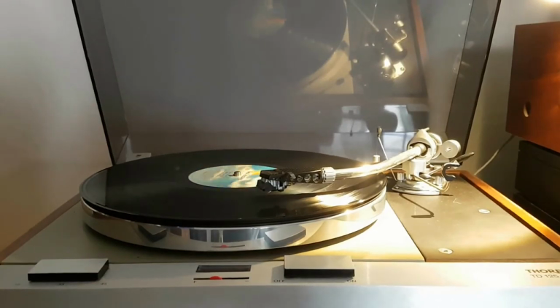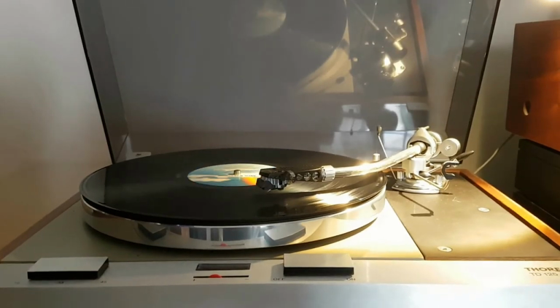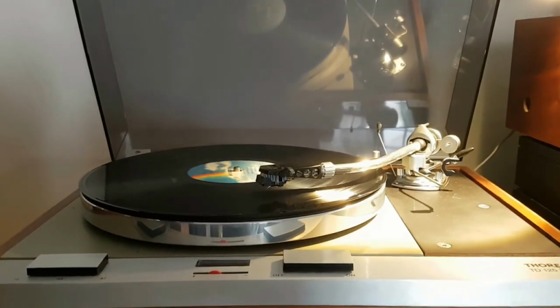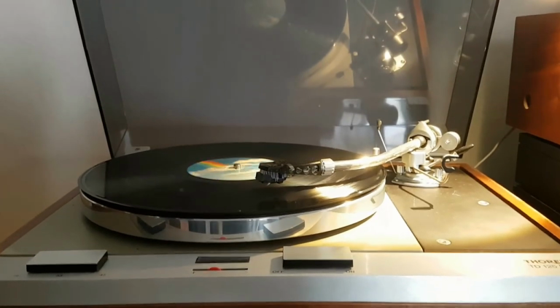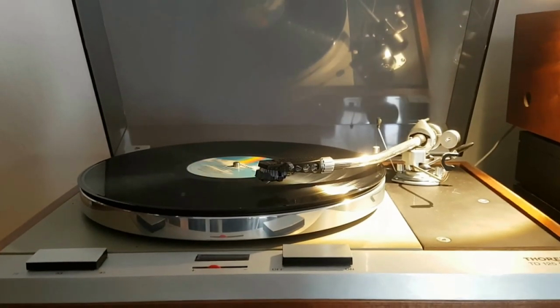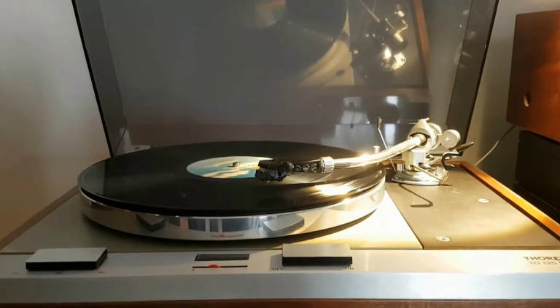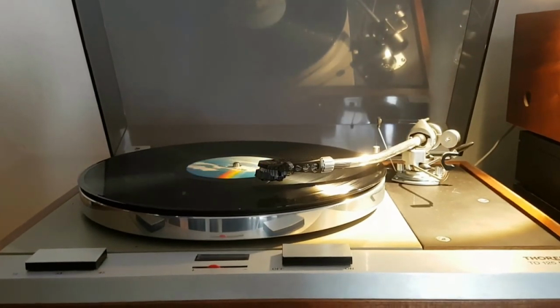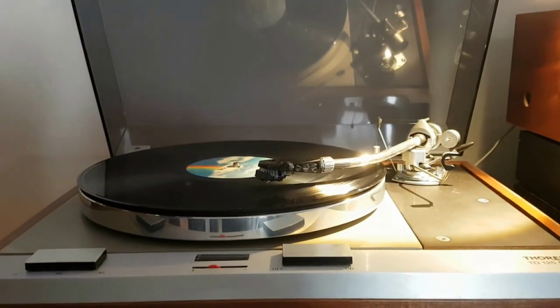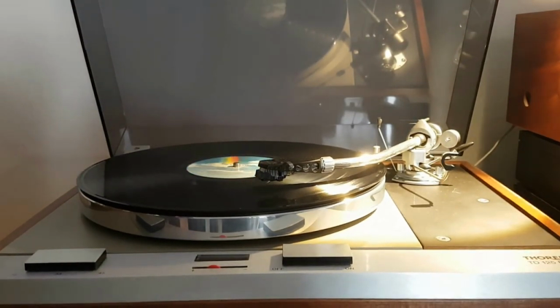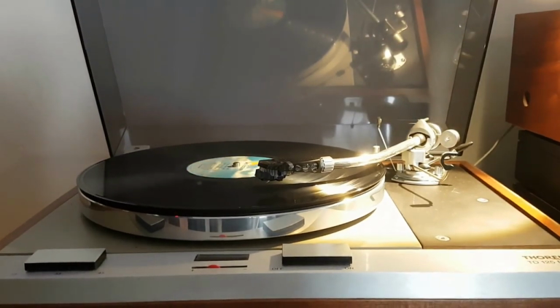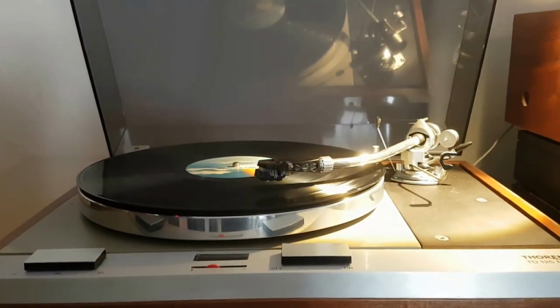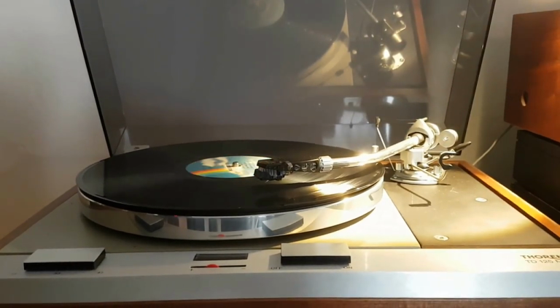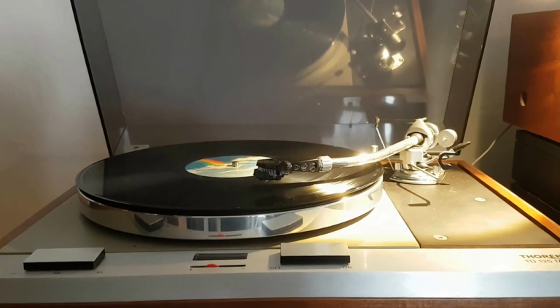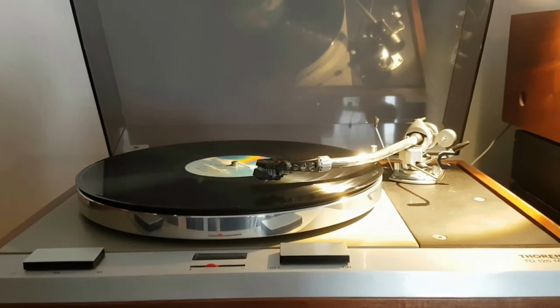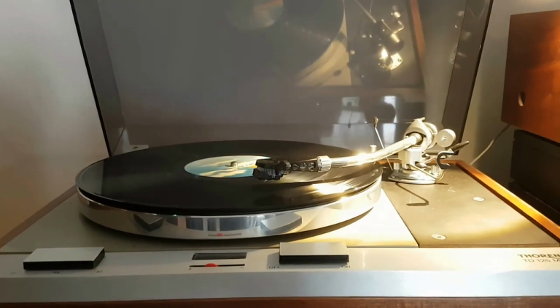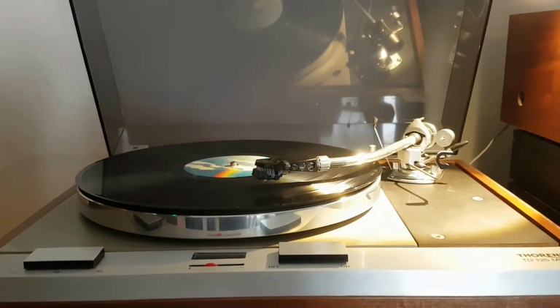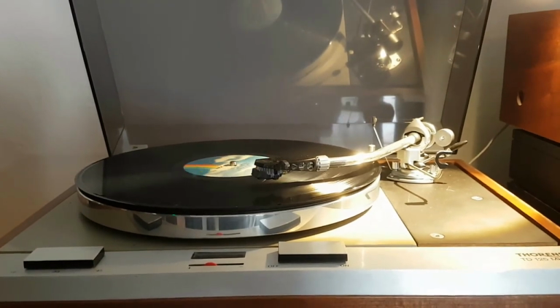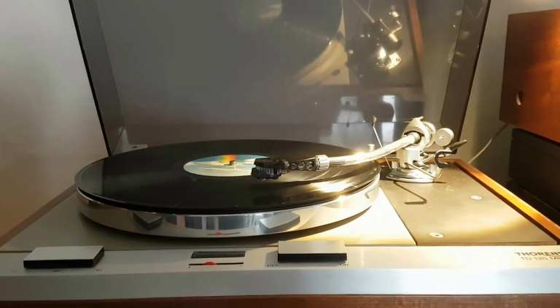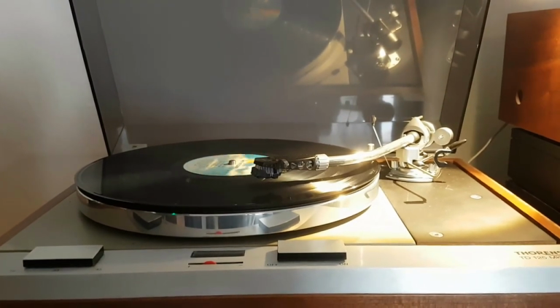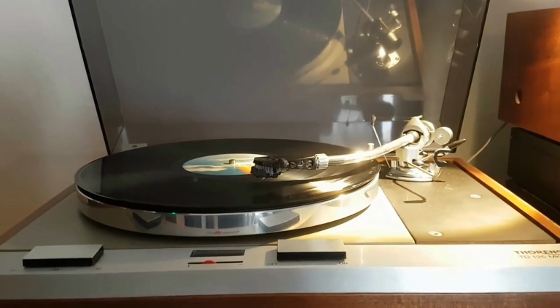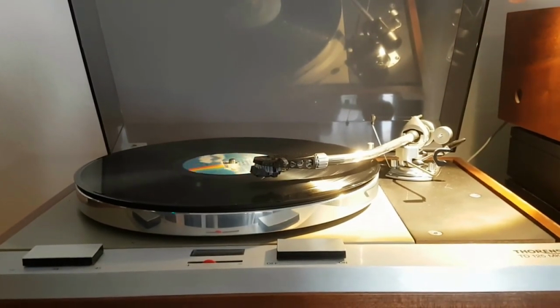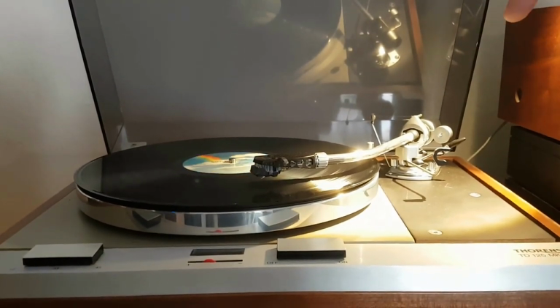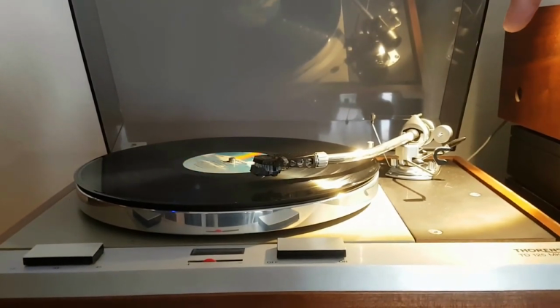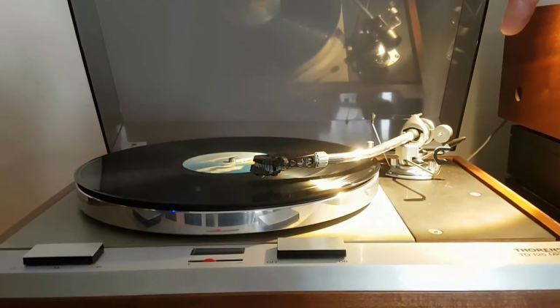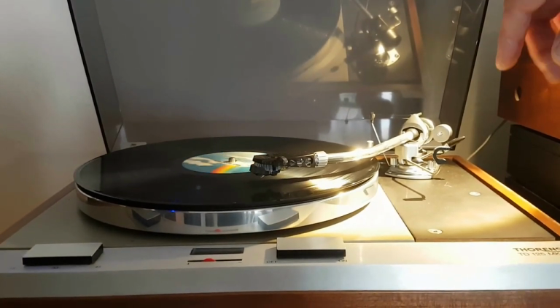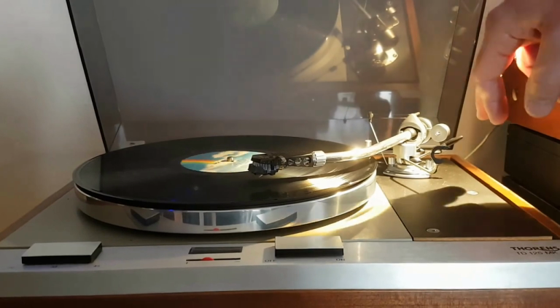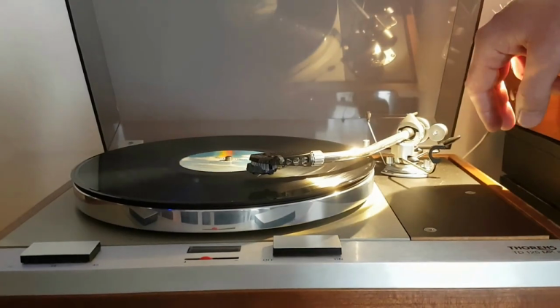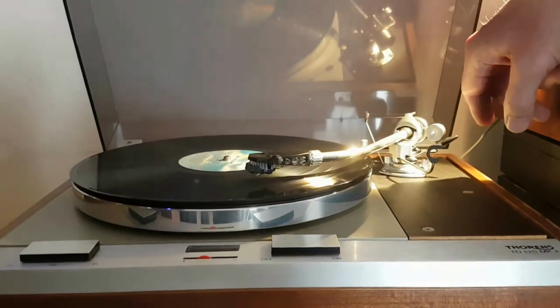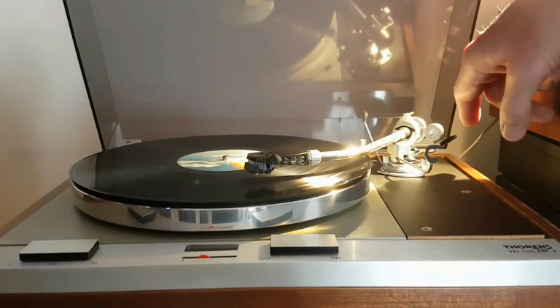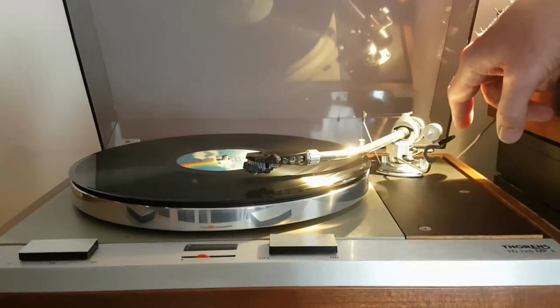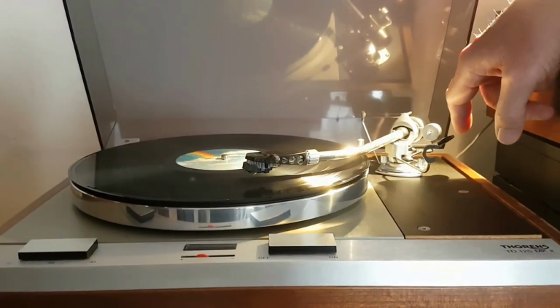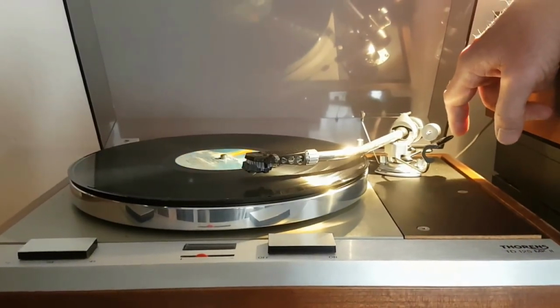I'm going to show you how I set the recording level when I'm copying vinyl to tape. To keep it easy, I'm just going to drop into the middle of a track. This is a Who track, just for an example.